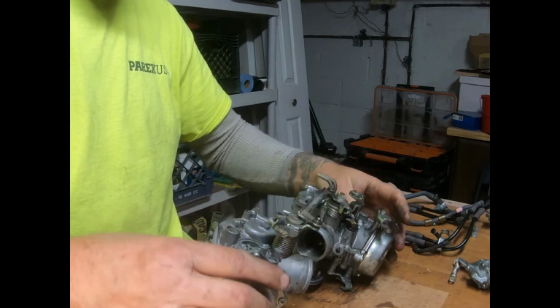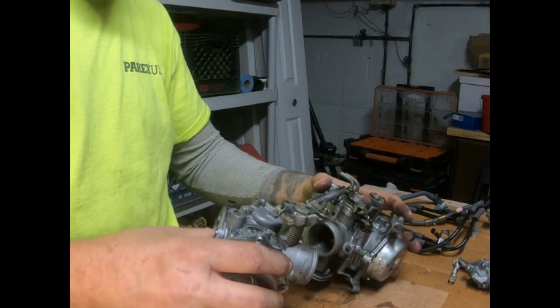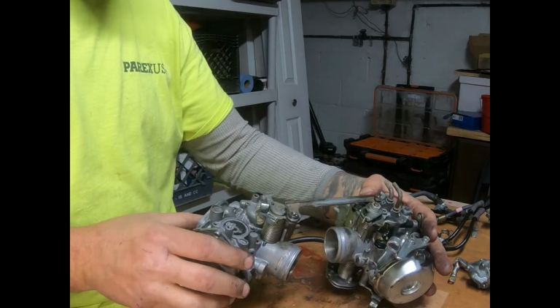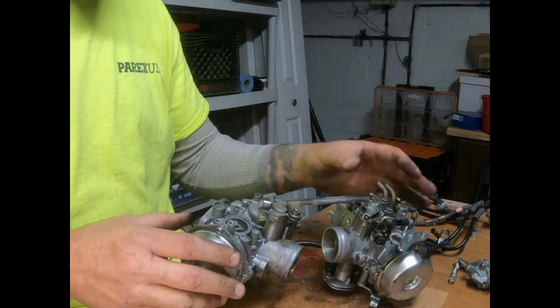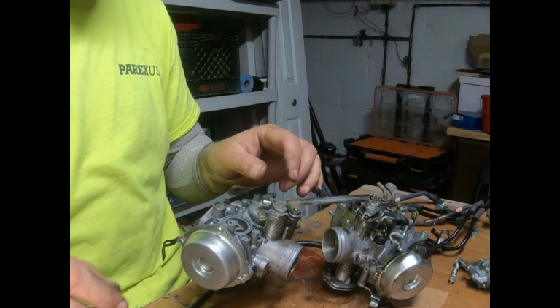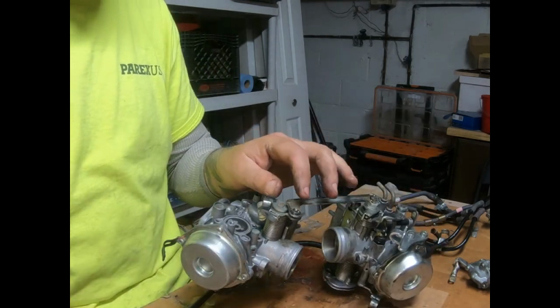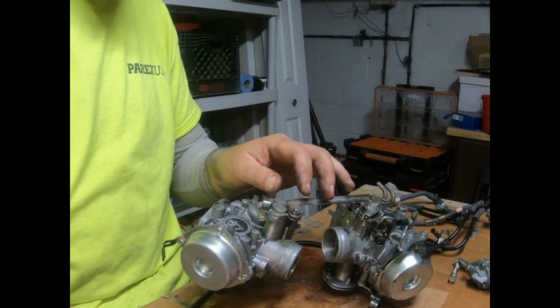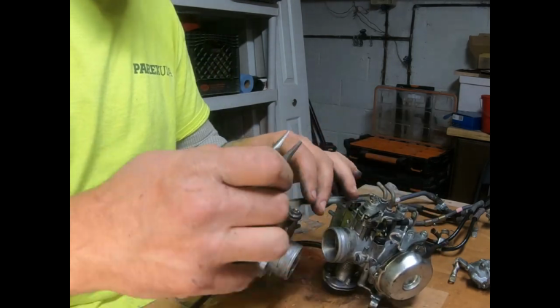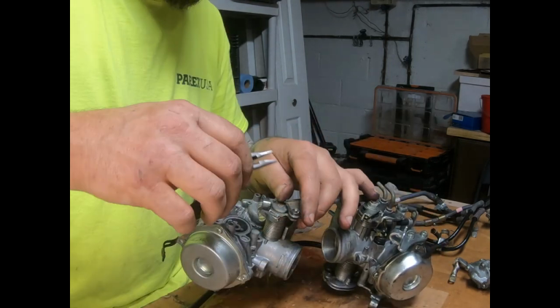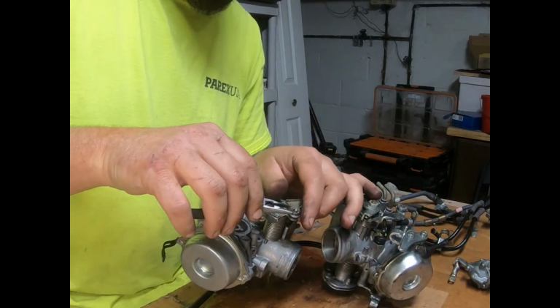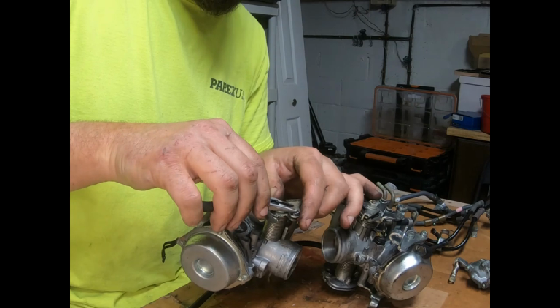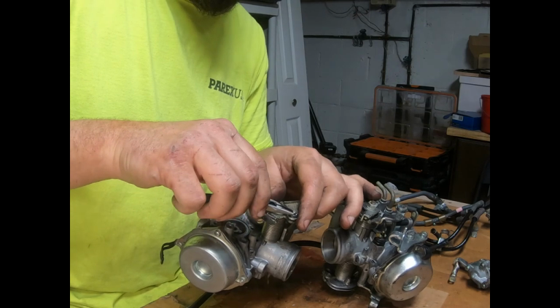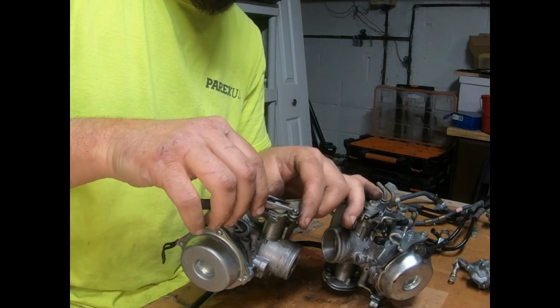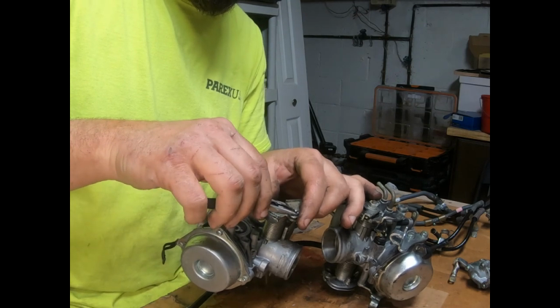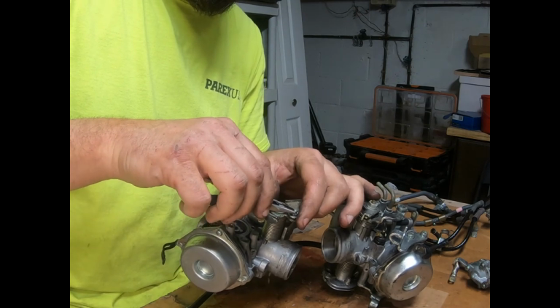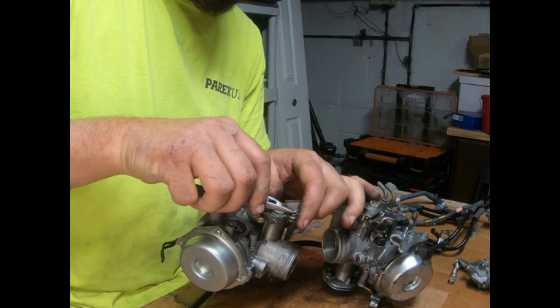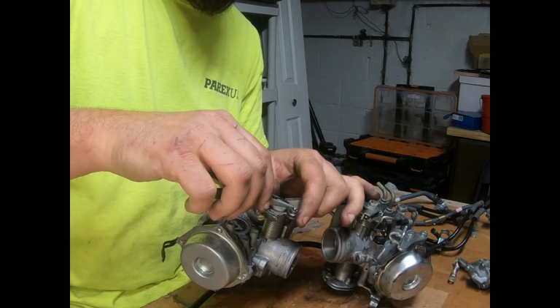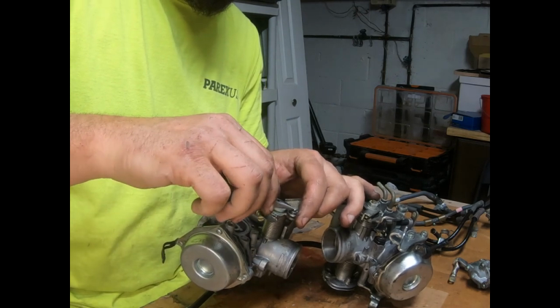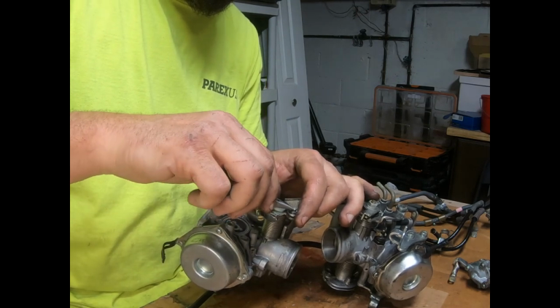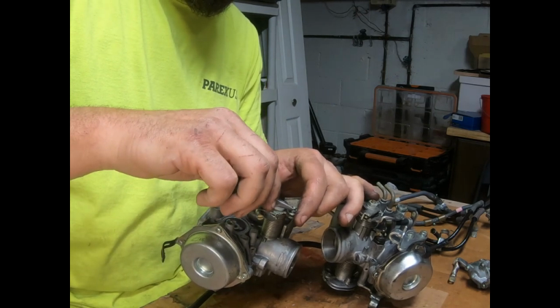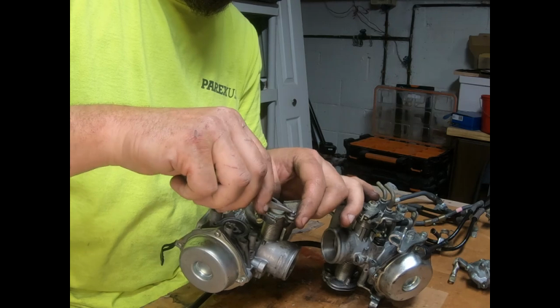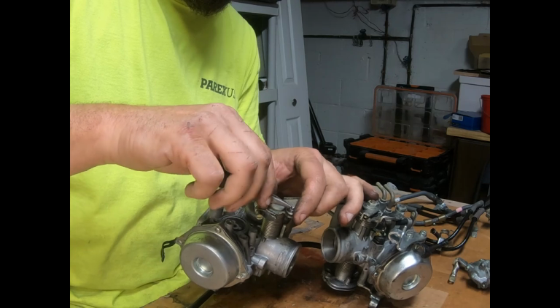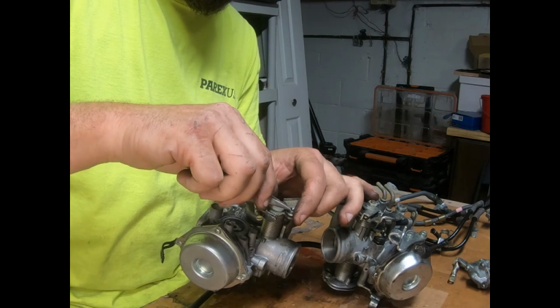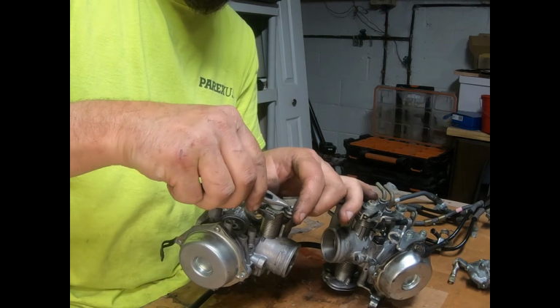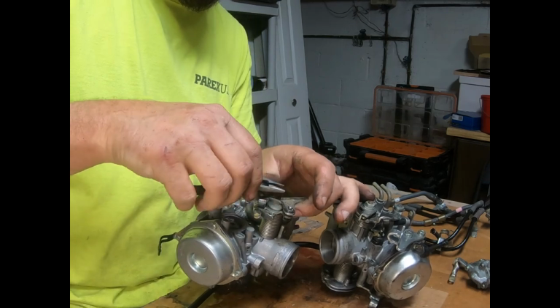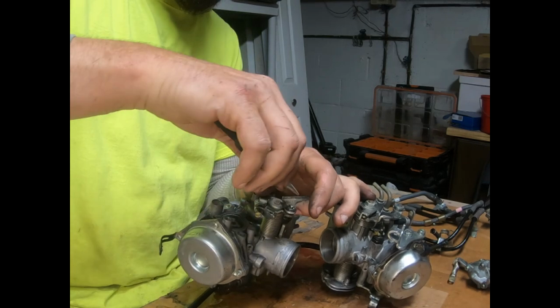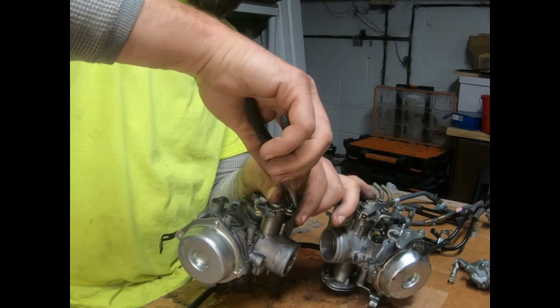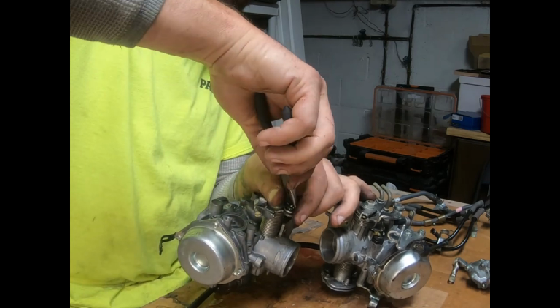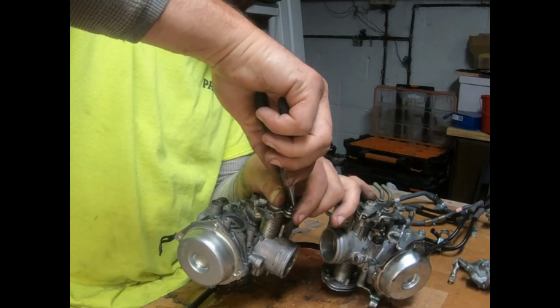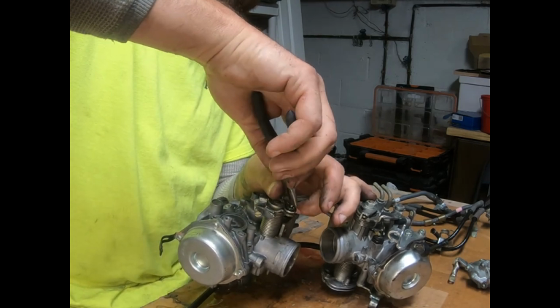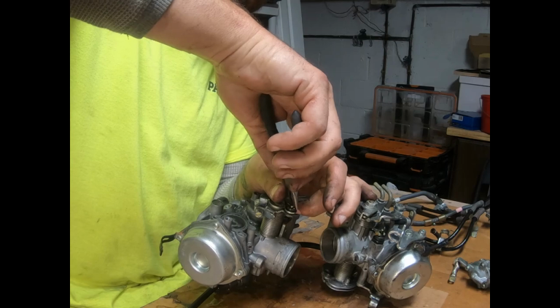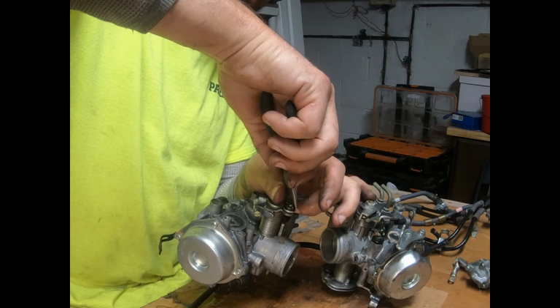This piece of linkage here - let me take that out. What I'll do is show you one carburetor, and then you'll know just to repeat the process to the other one. I'll get it all apart - we'll go over to the table and you'll see.